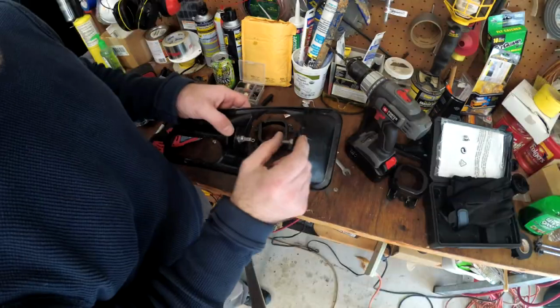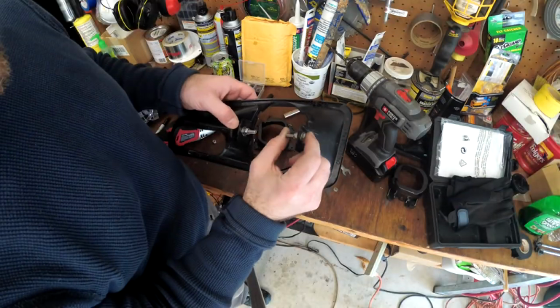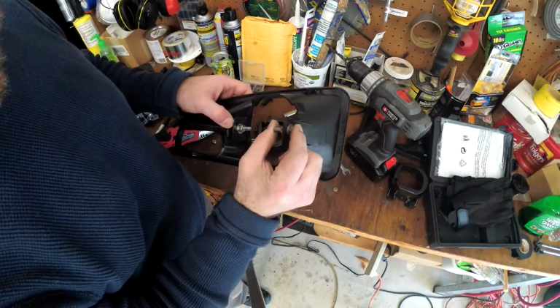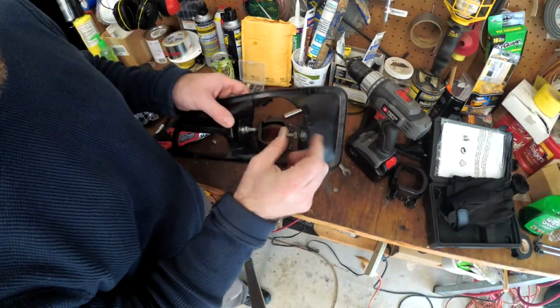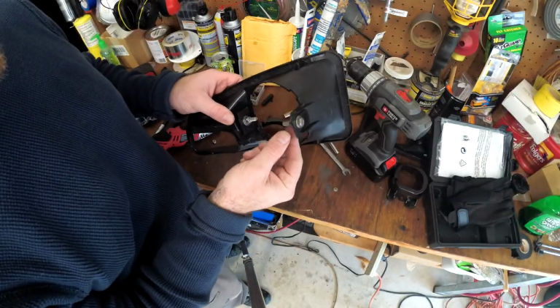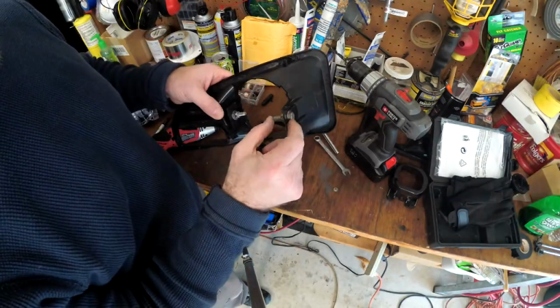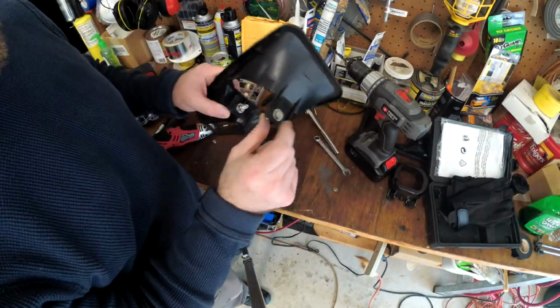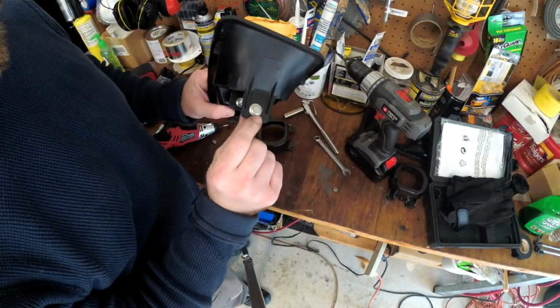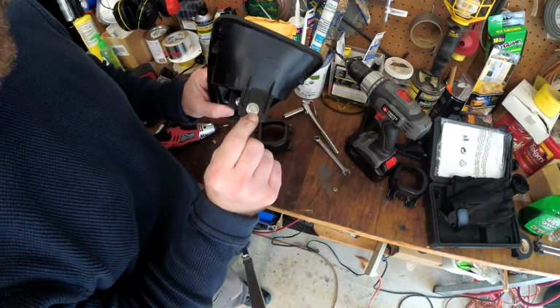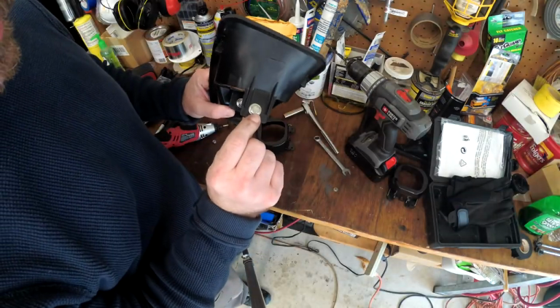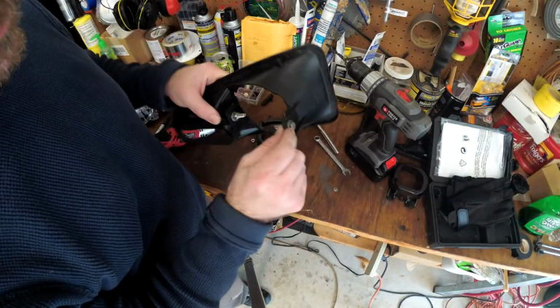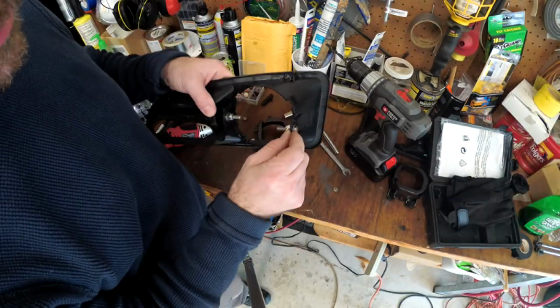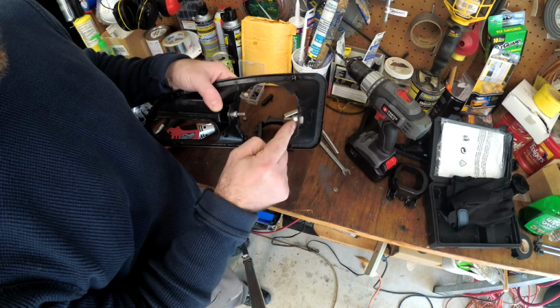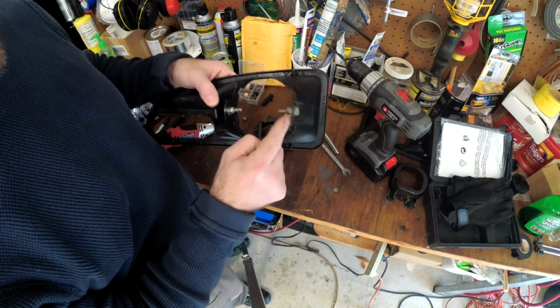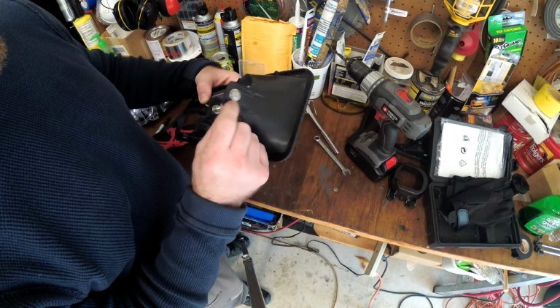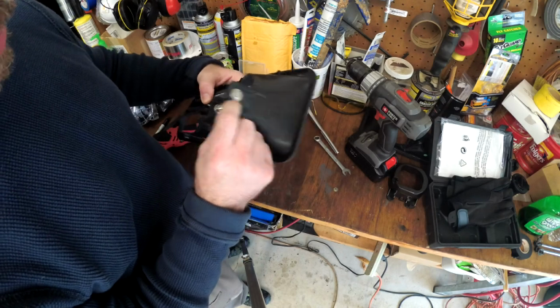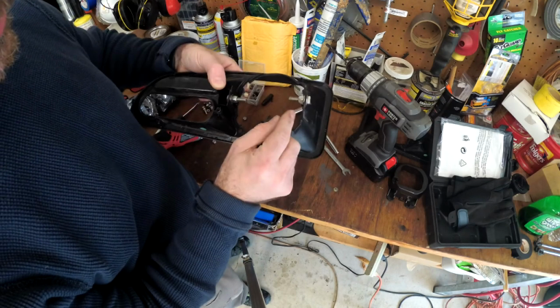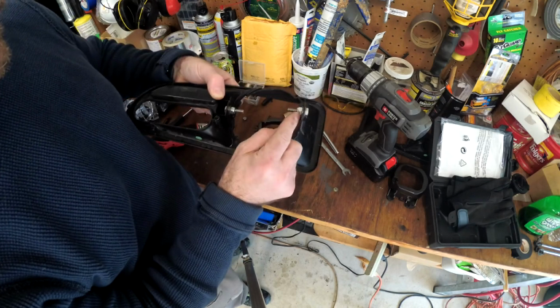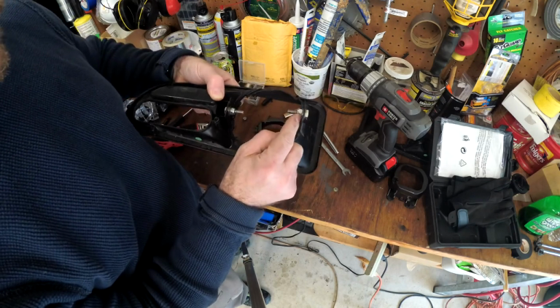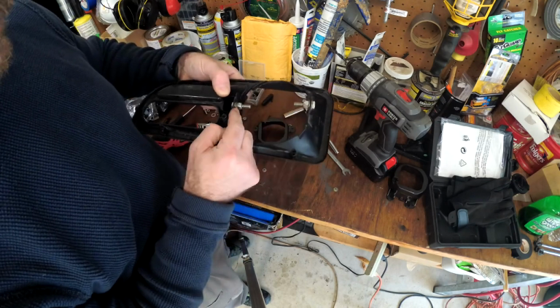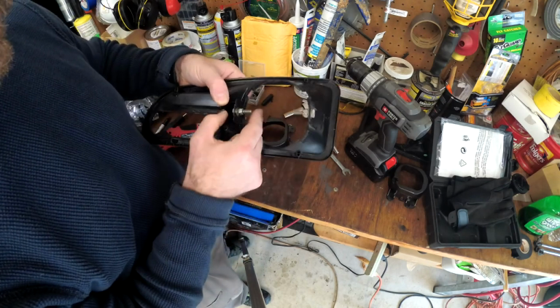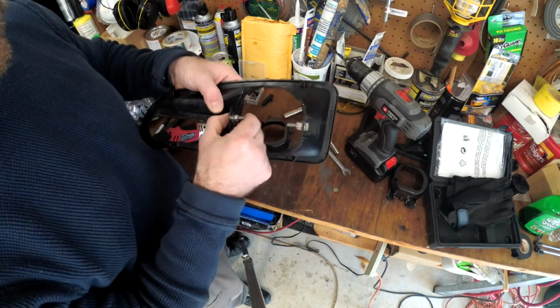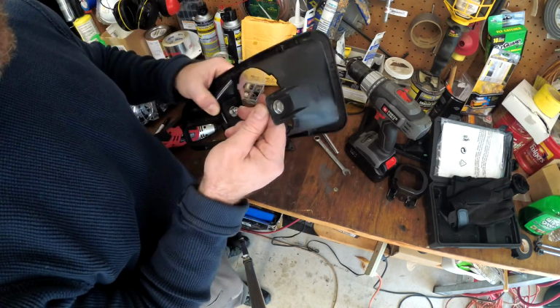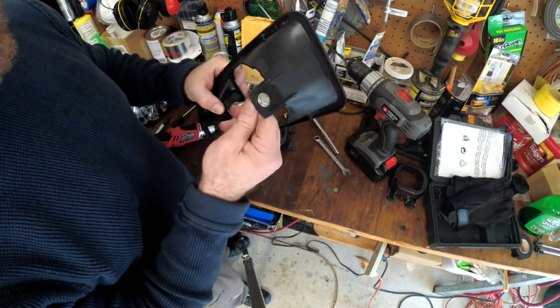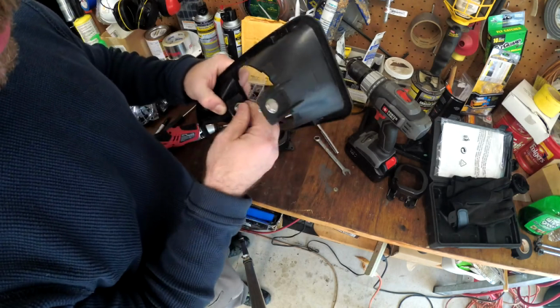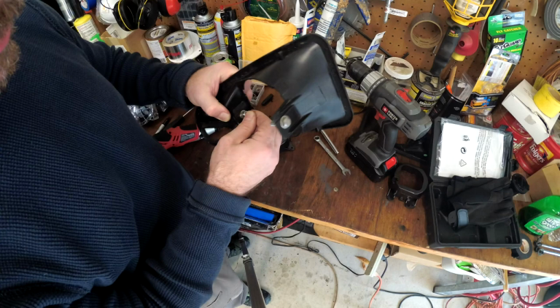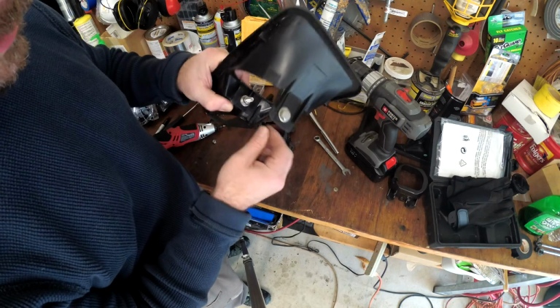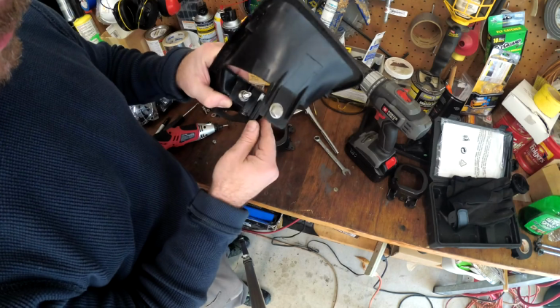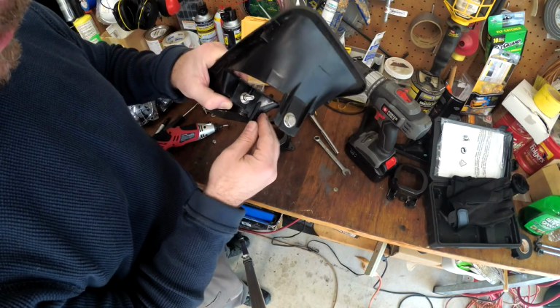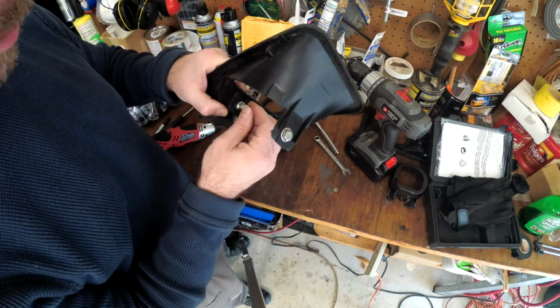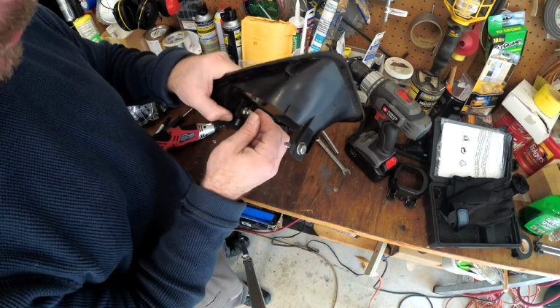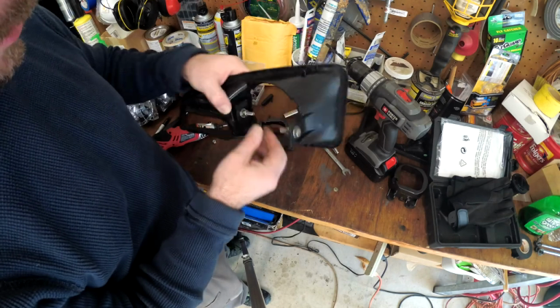For this we're using one-inch long, quarter-inch stainless bolts with small washers and a lock nut. Now these are all in there really tight — that's going to hold up really well.